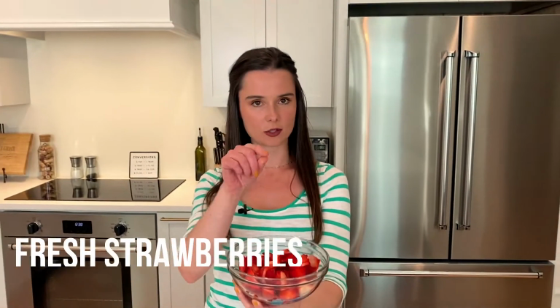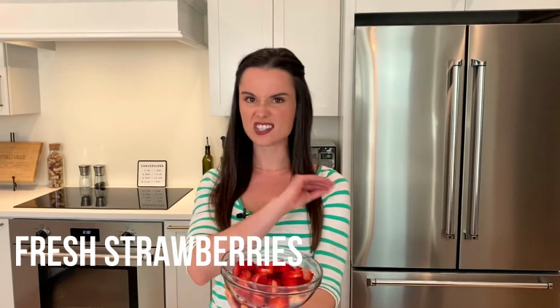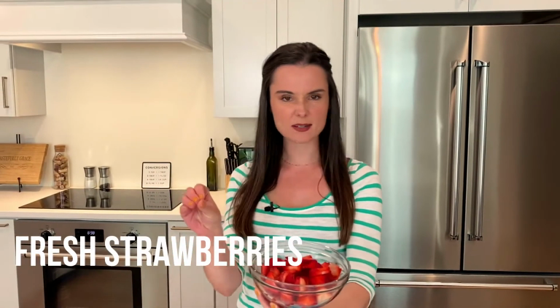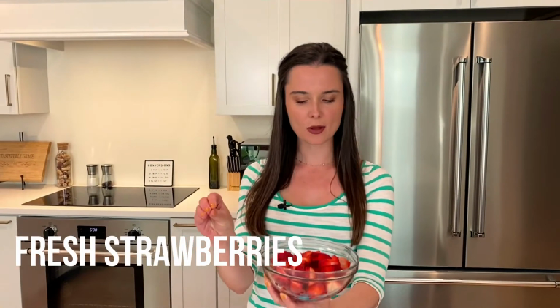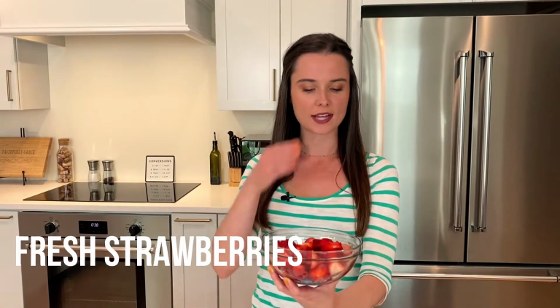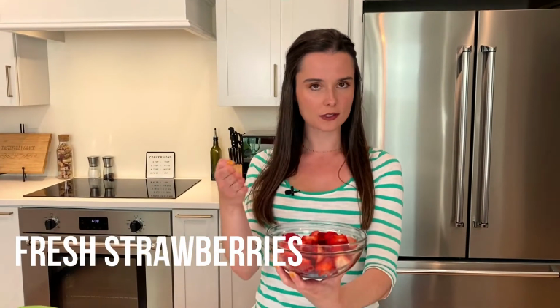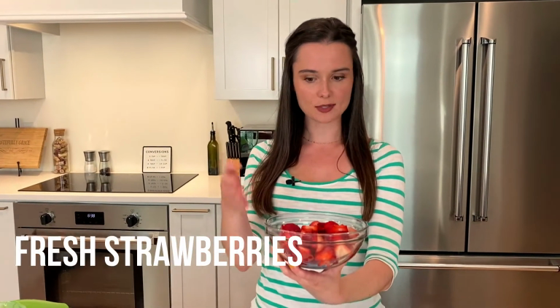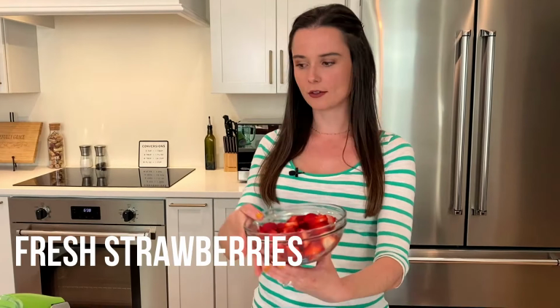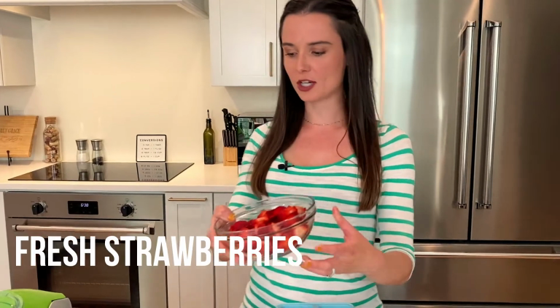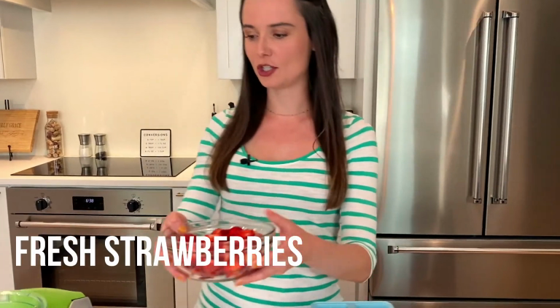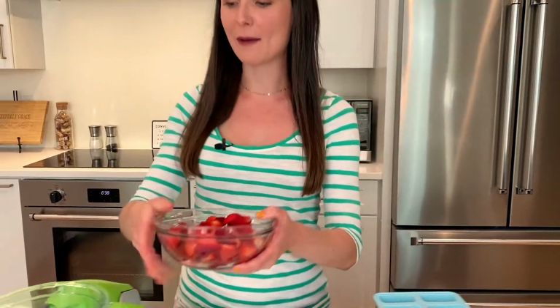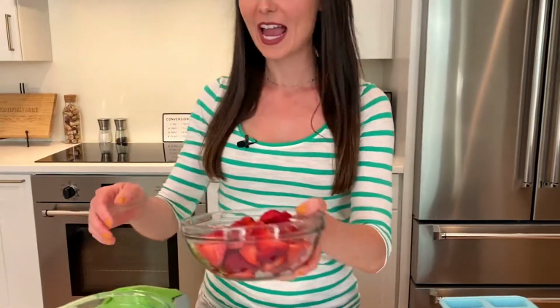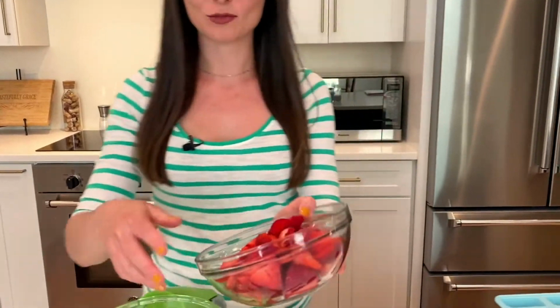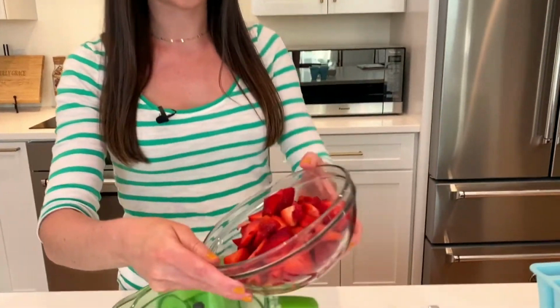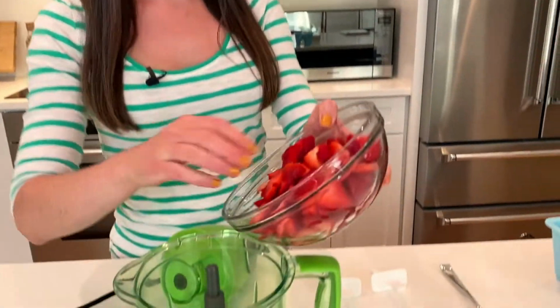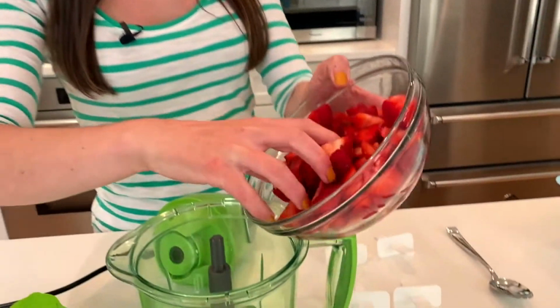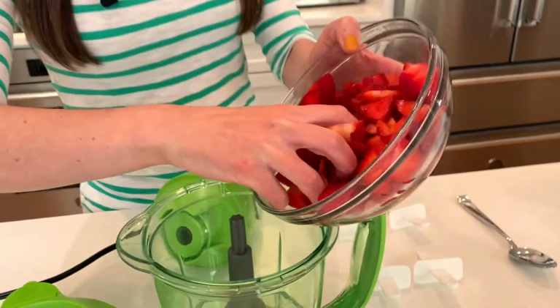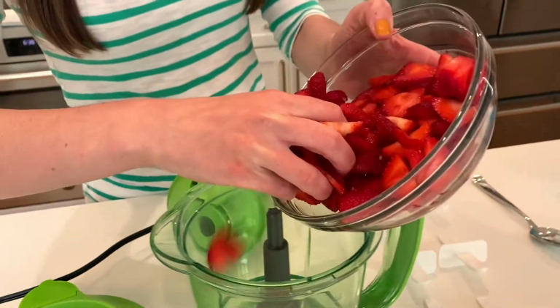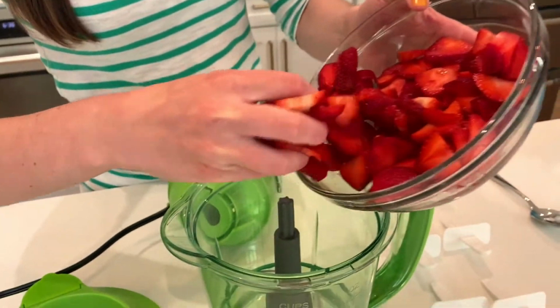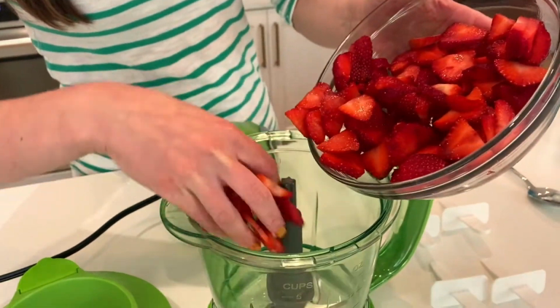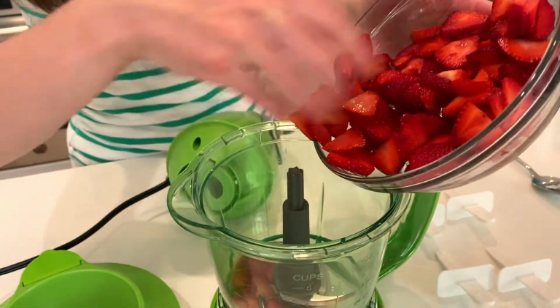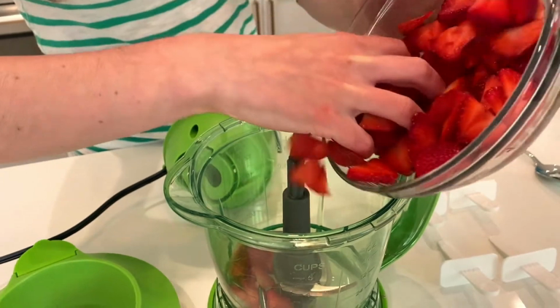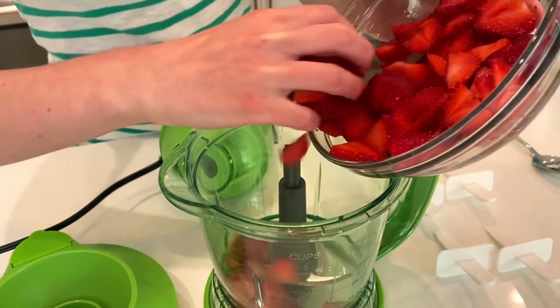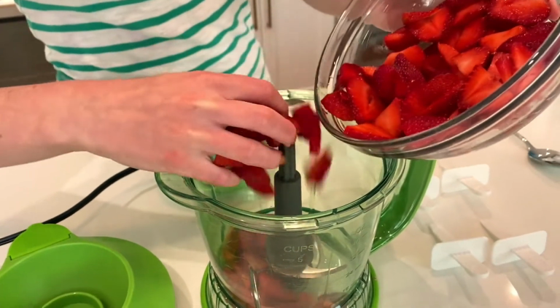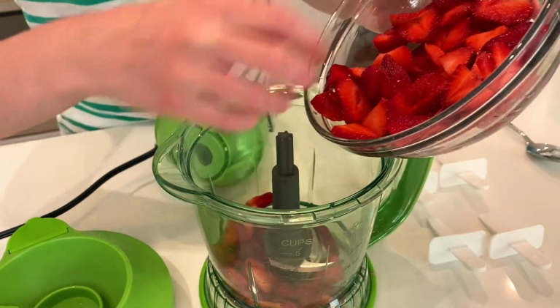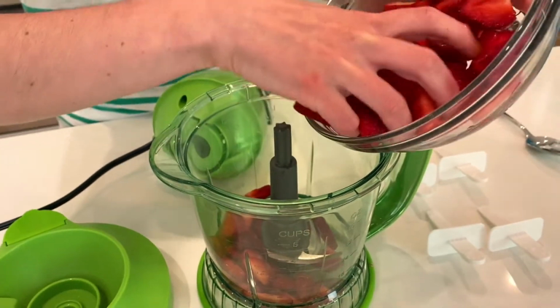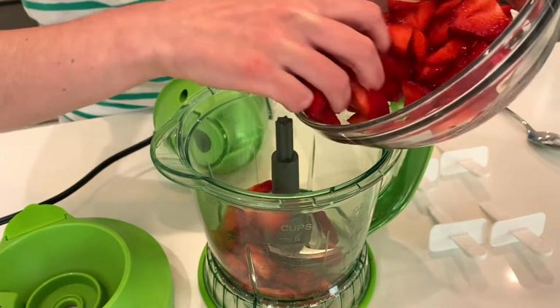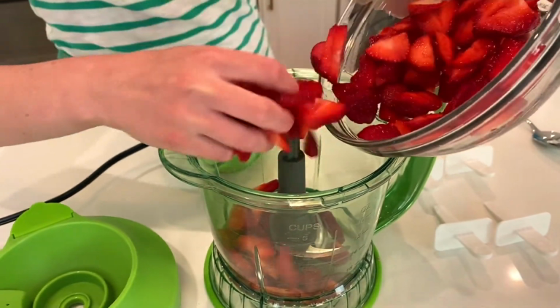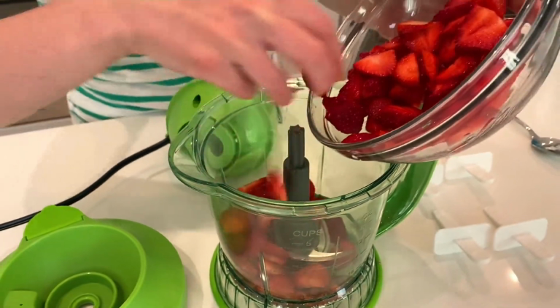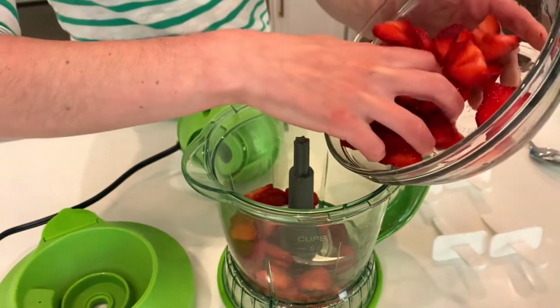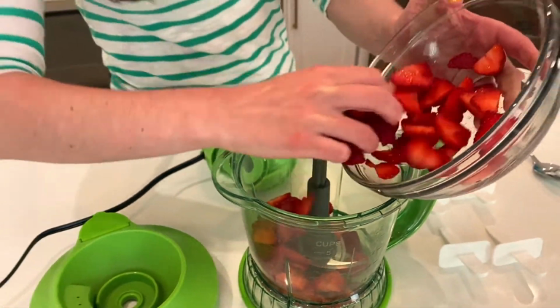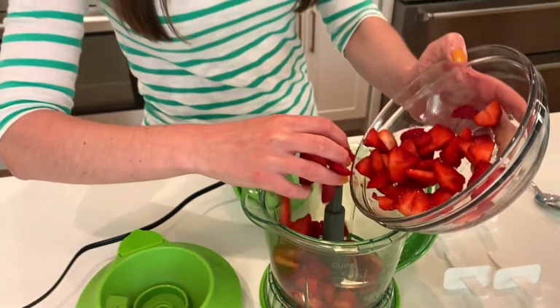I just sliced them up and took the tops off — you want to make sure to do that. And I'm just going to pop these all in a blender. You can also use a food processor, whatever you have on hand.